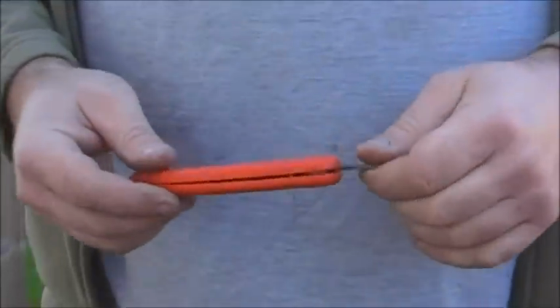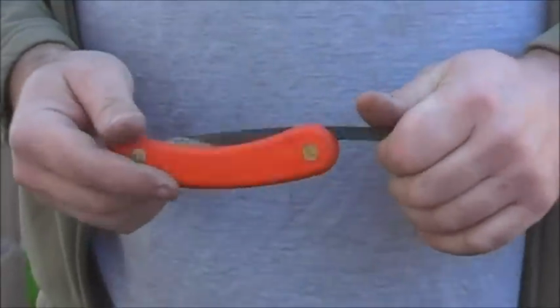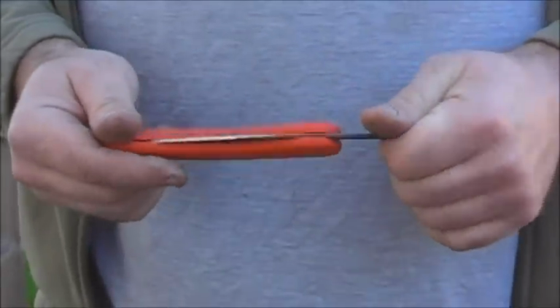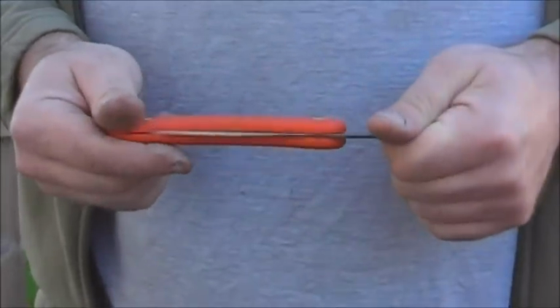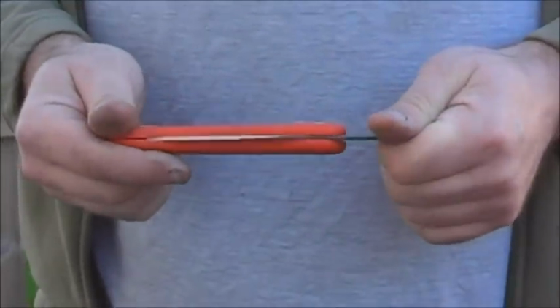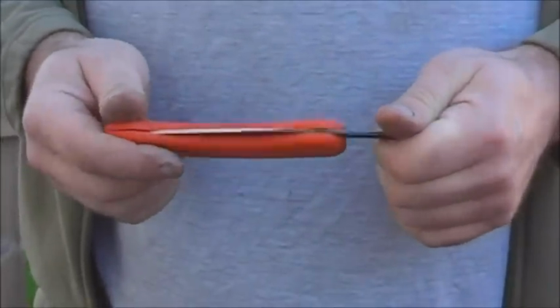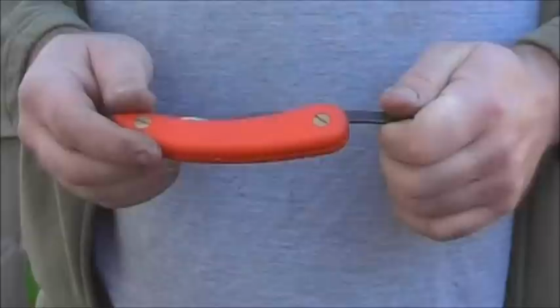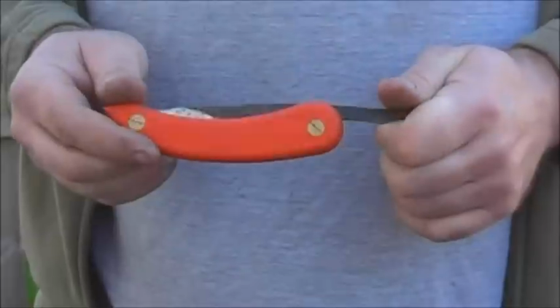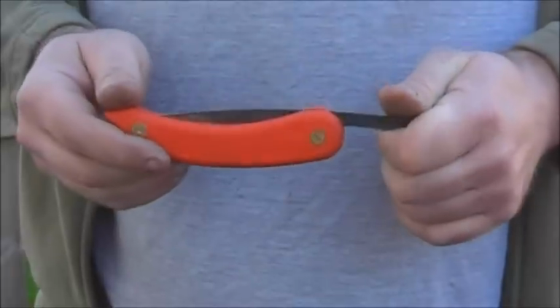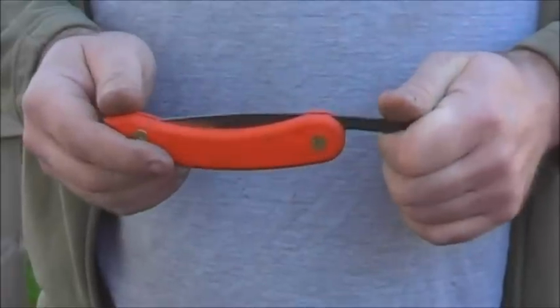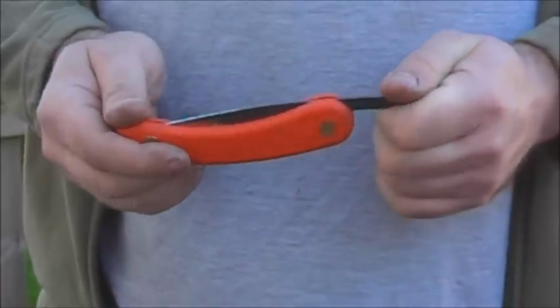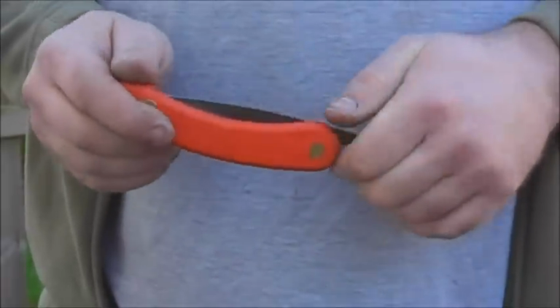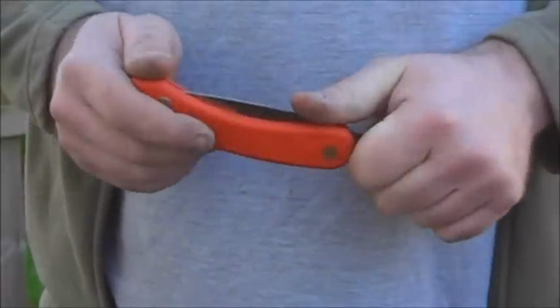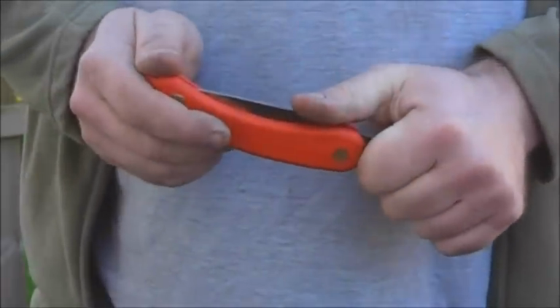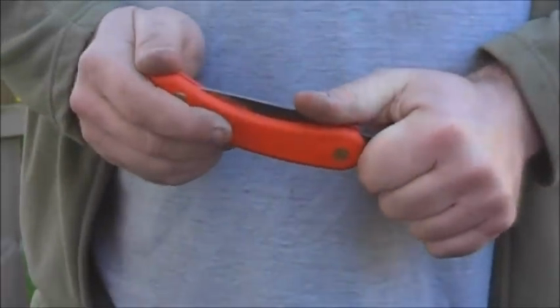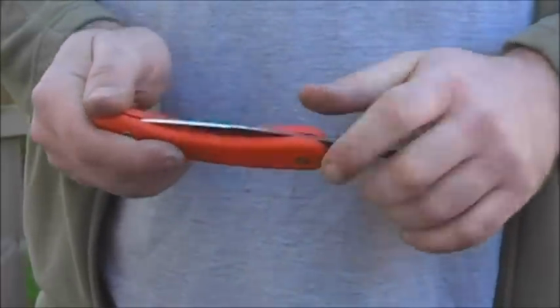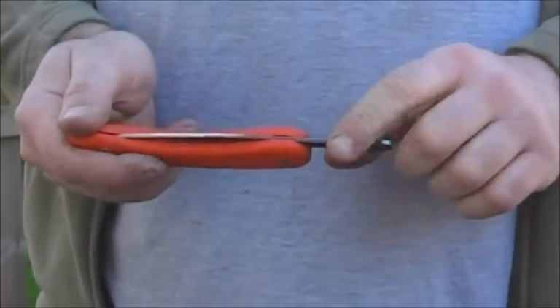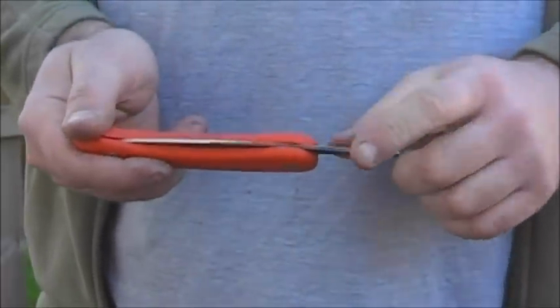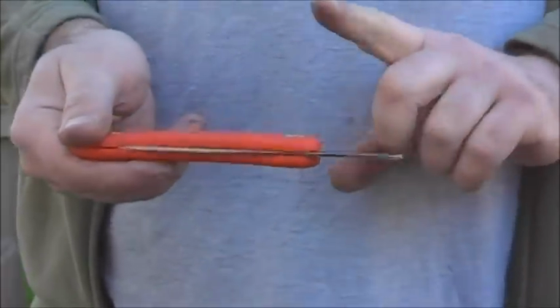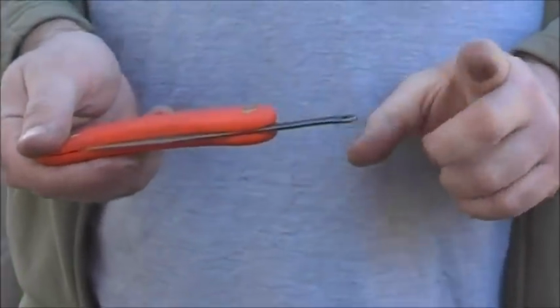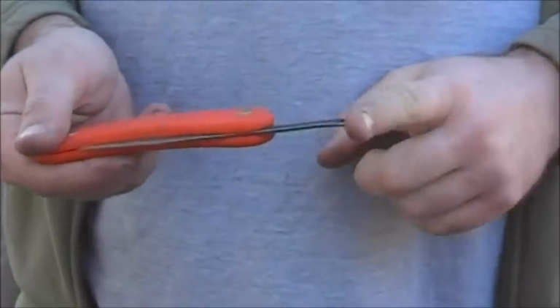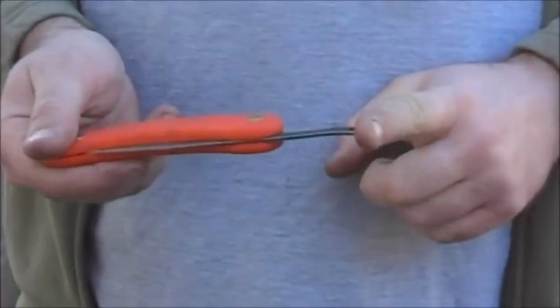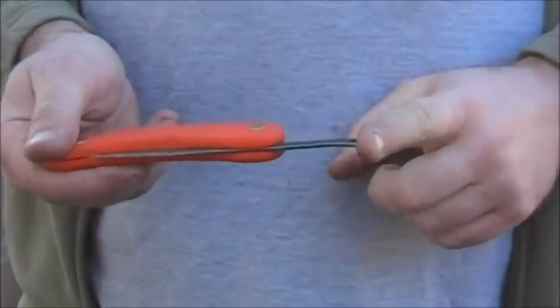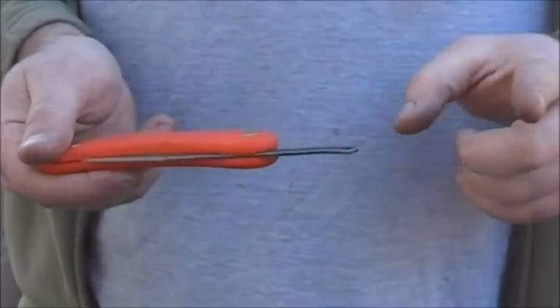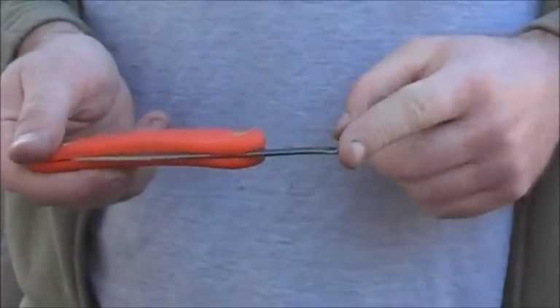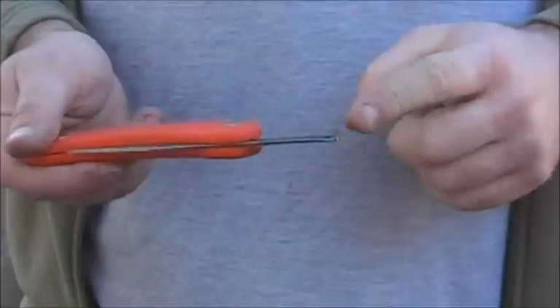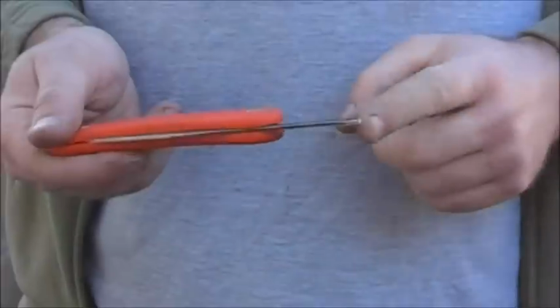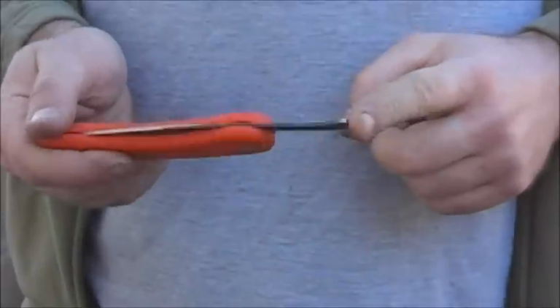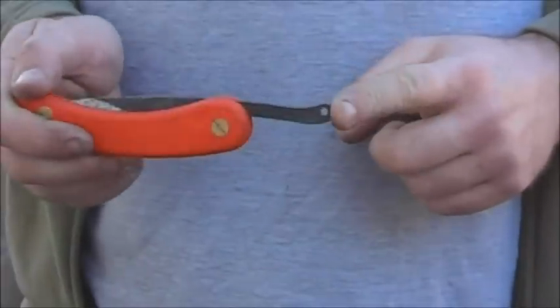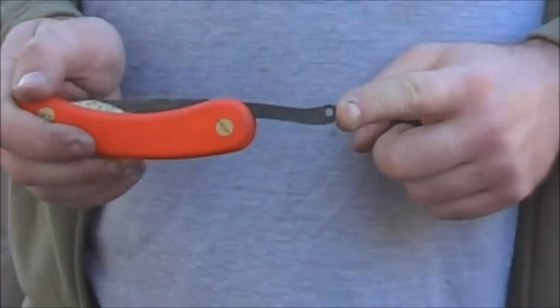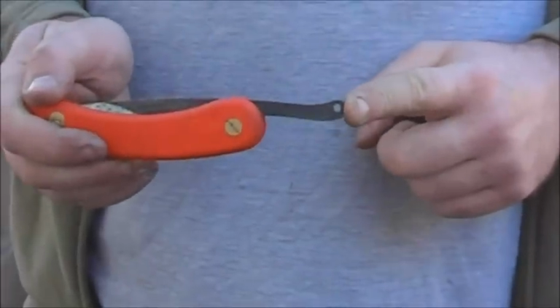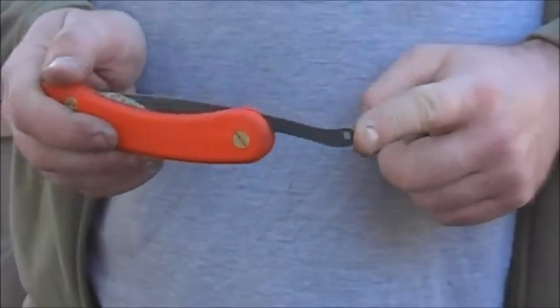So I started to look at it from scratch. I tried making a similar copy to the Svord Peasant, but it still had the same problems — still too long, still has this bit sticking out, which is annoying.